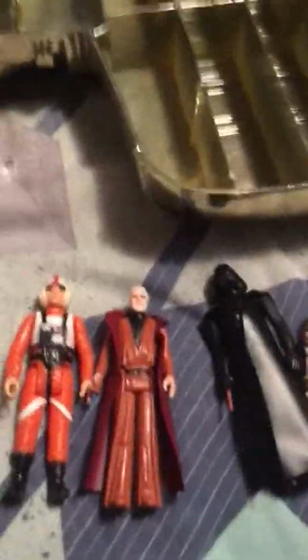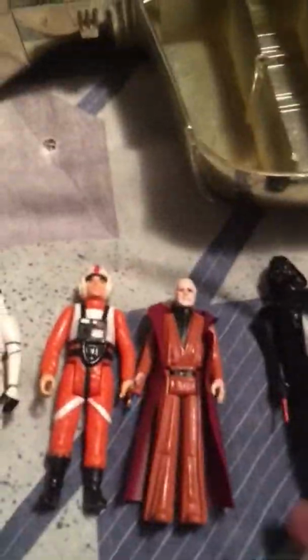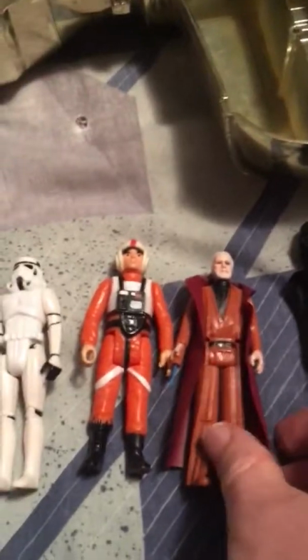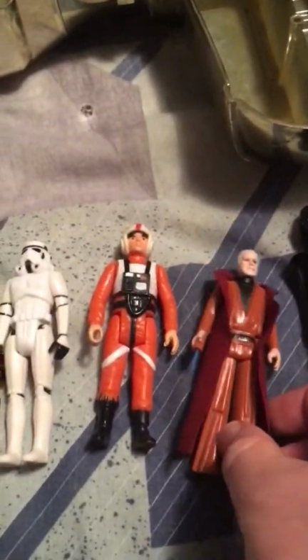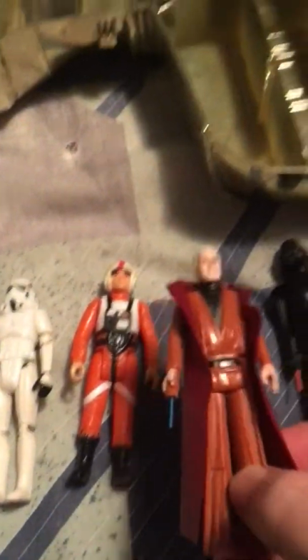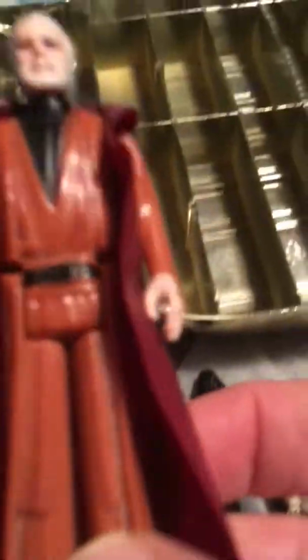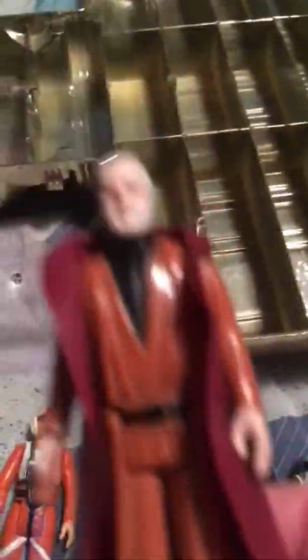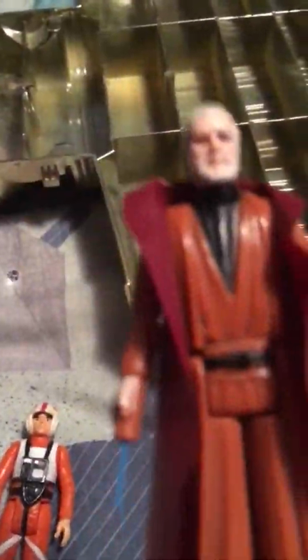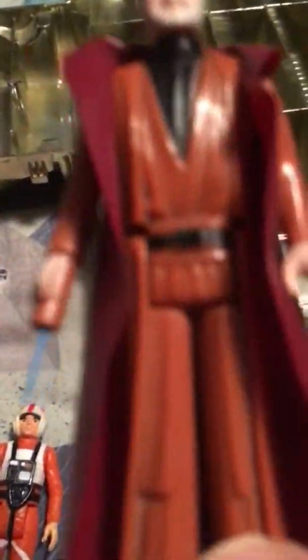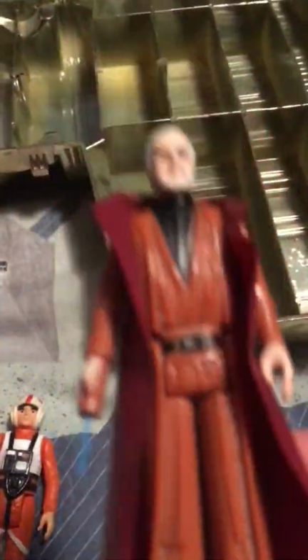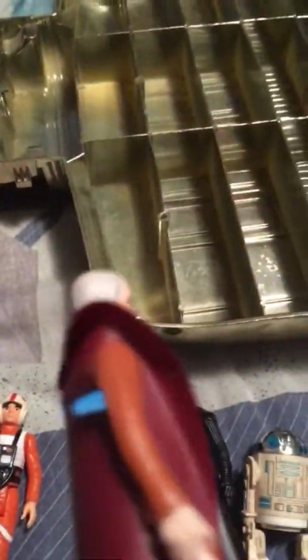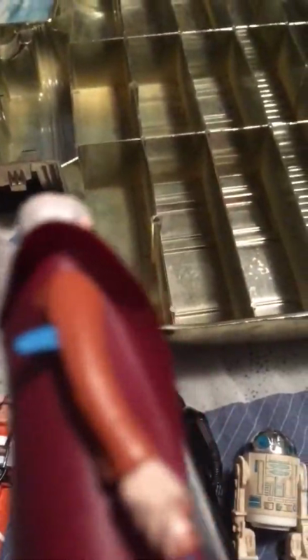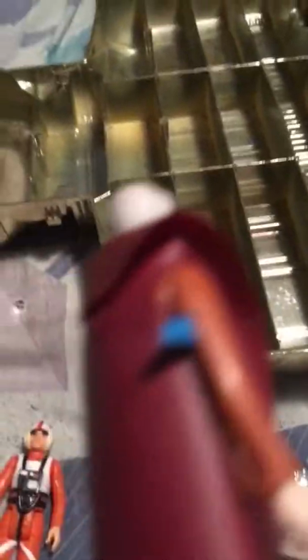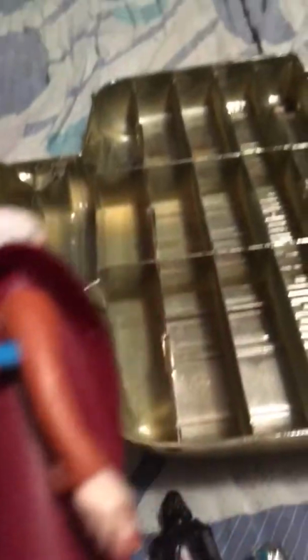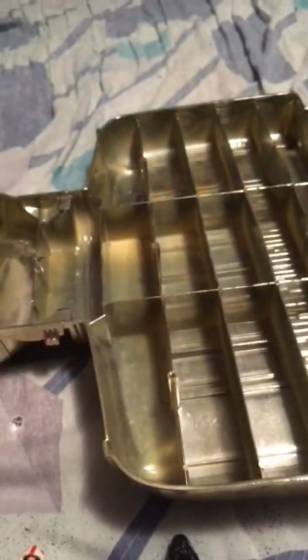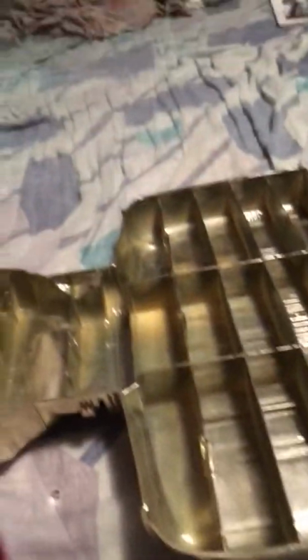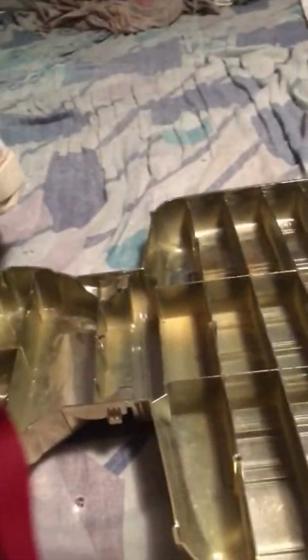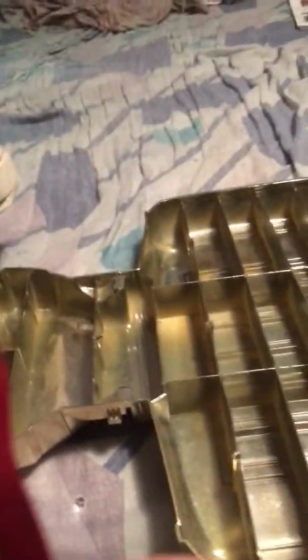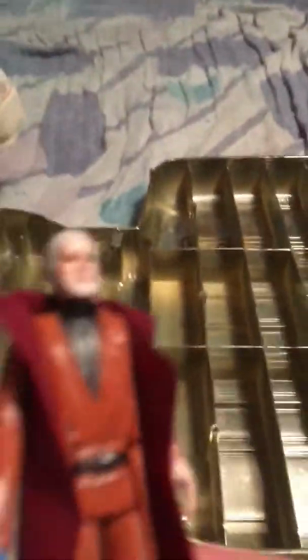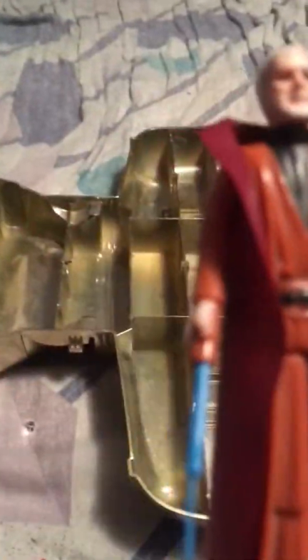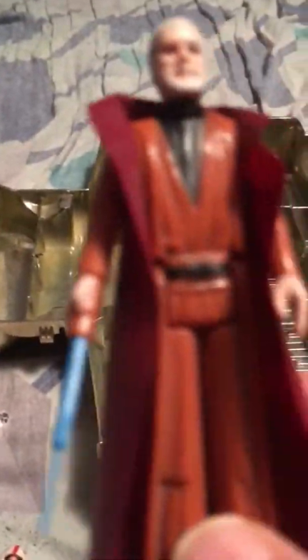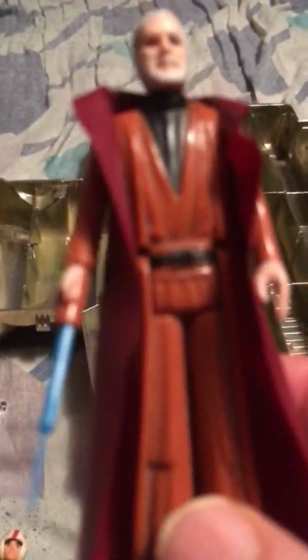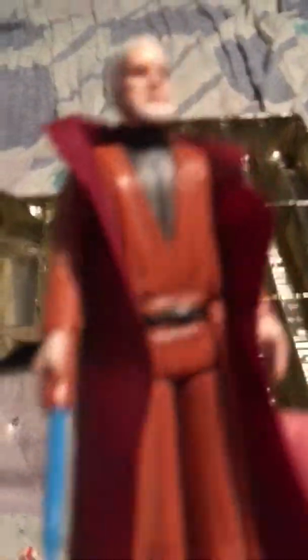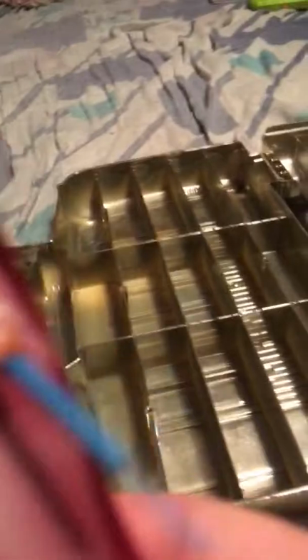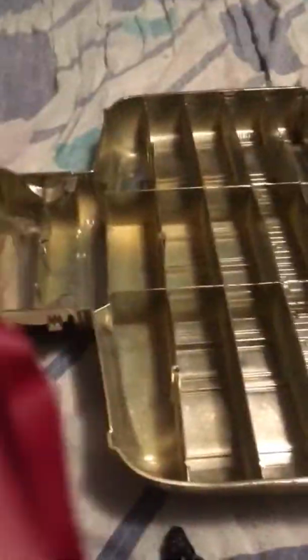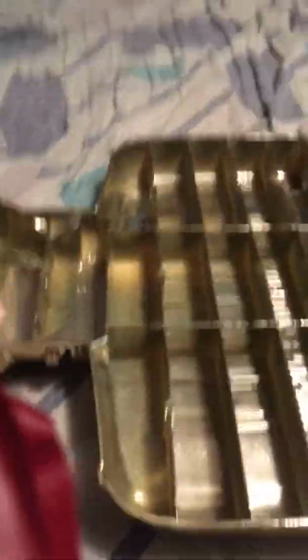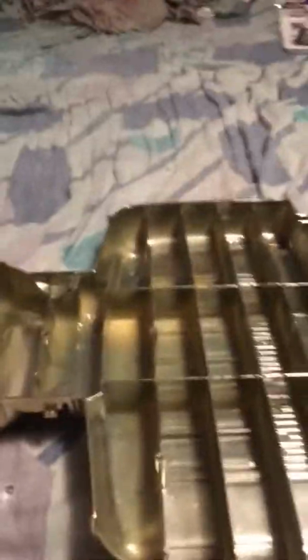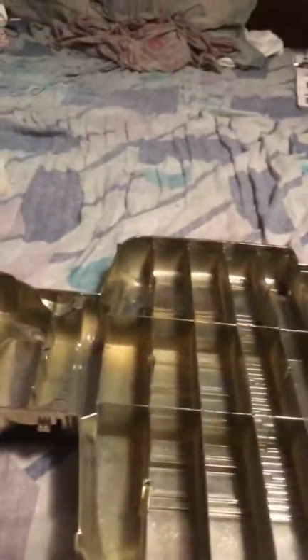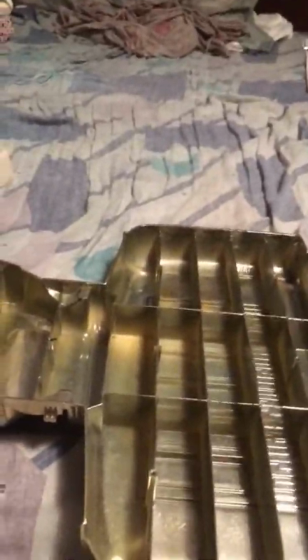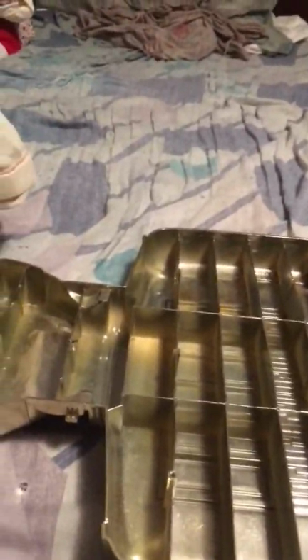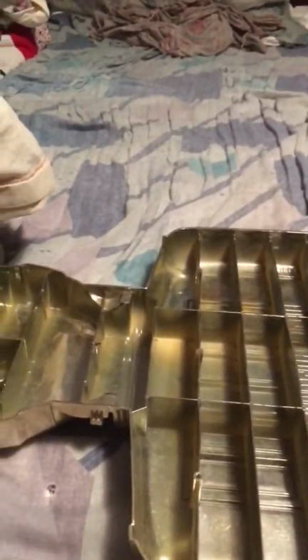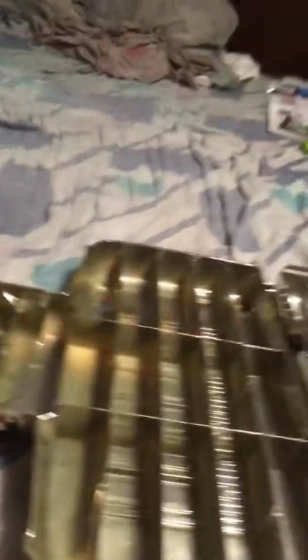Next is Obi-Wan Kenobi — Ben Kenobi. Great shape. You see his lightsaber — it slides out just like Luke's and Vader's.